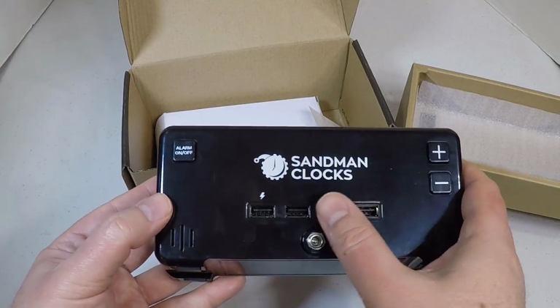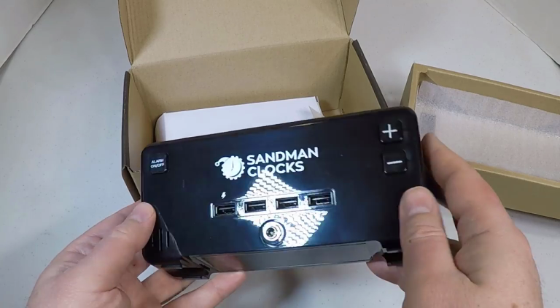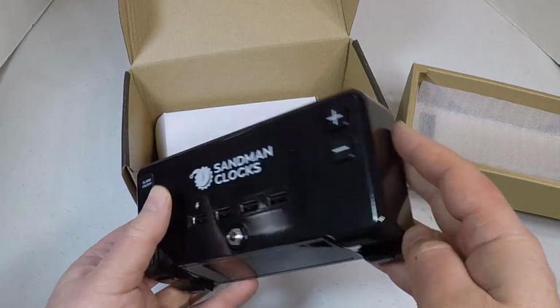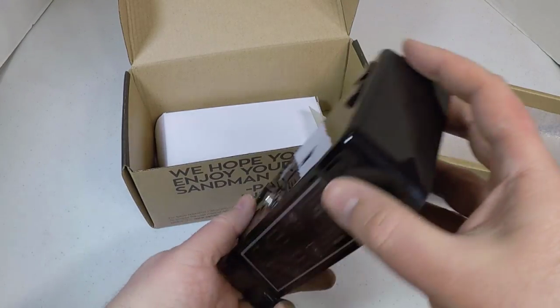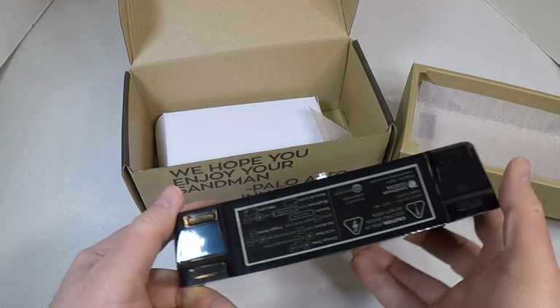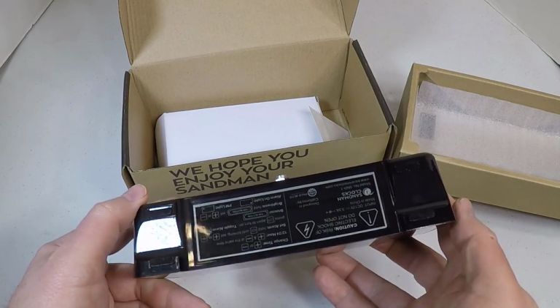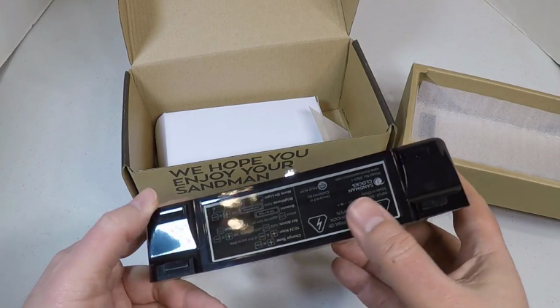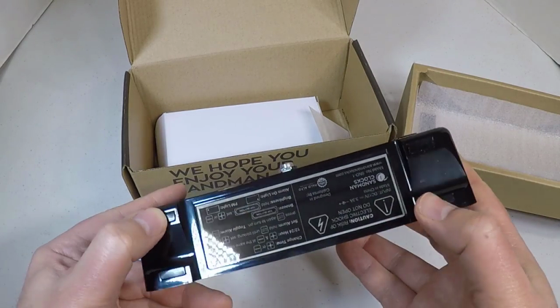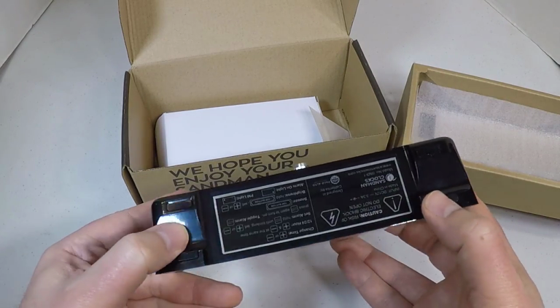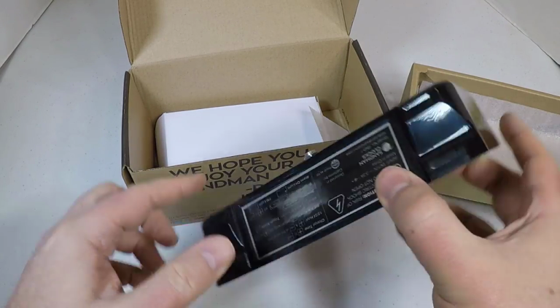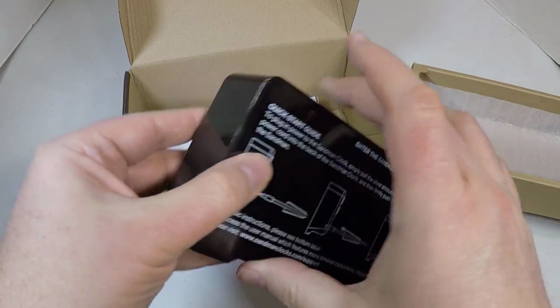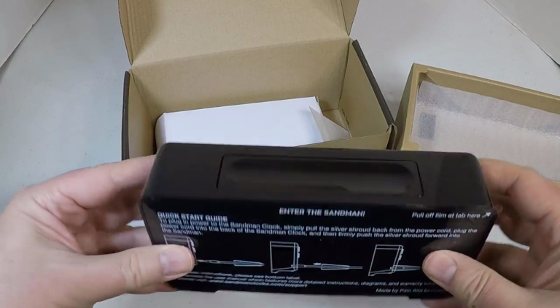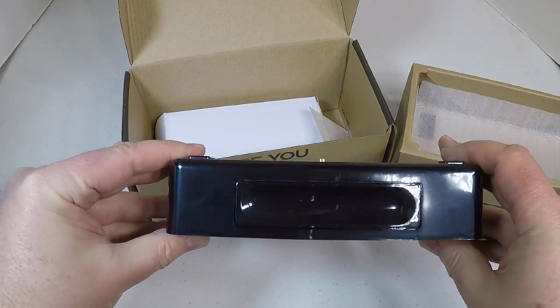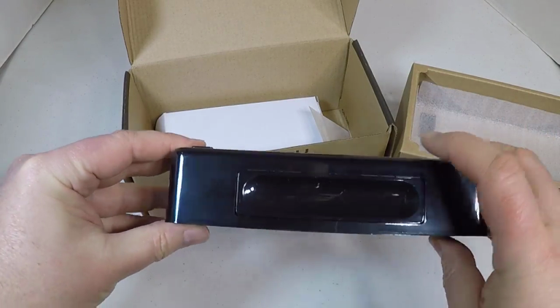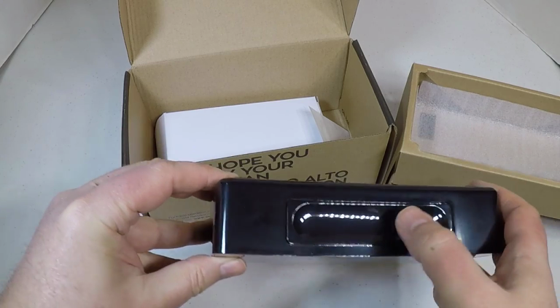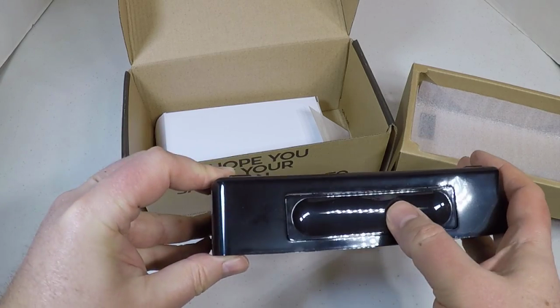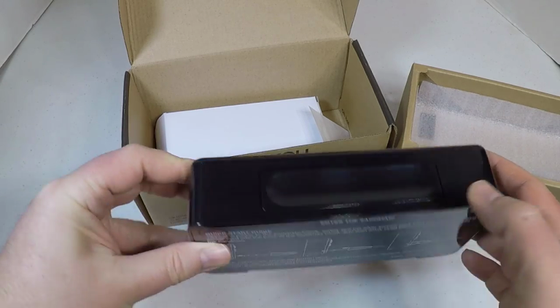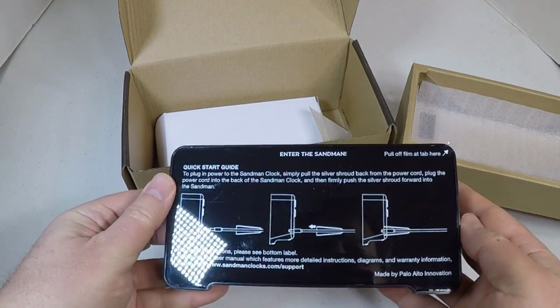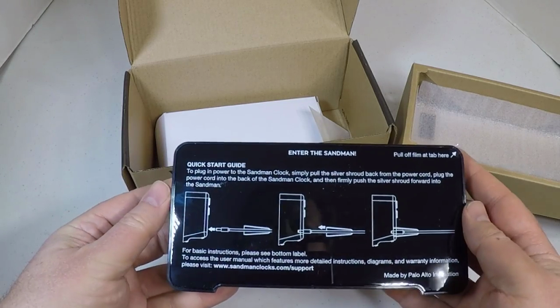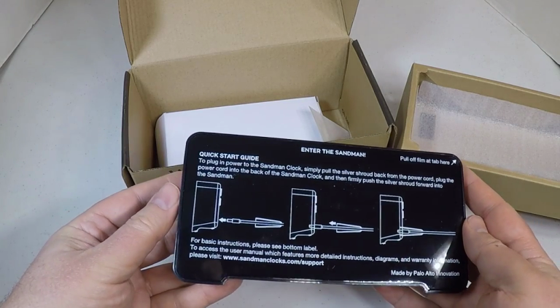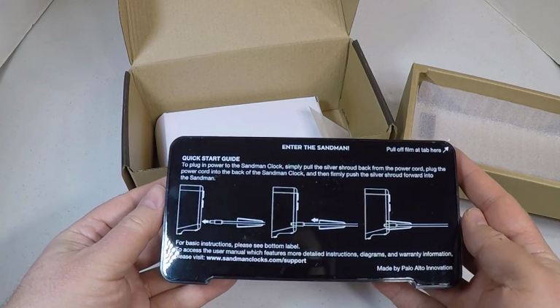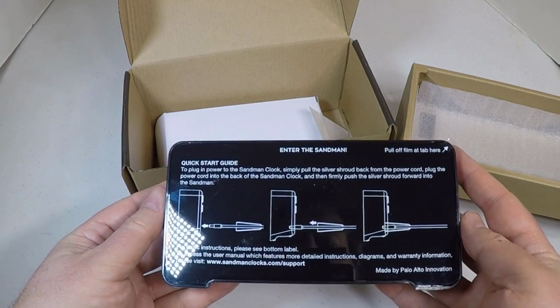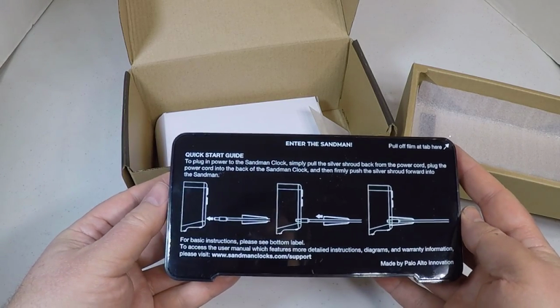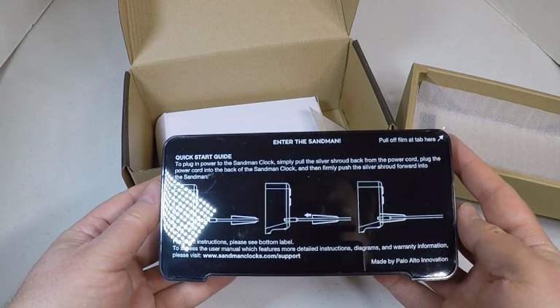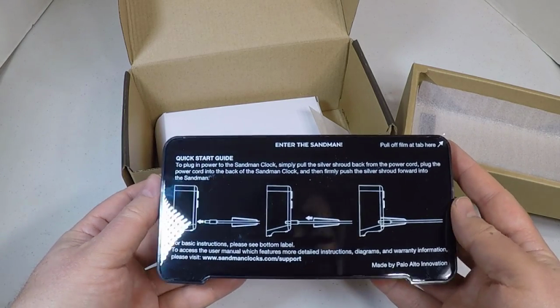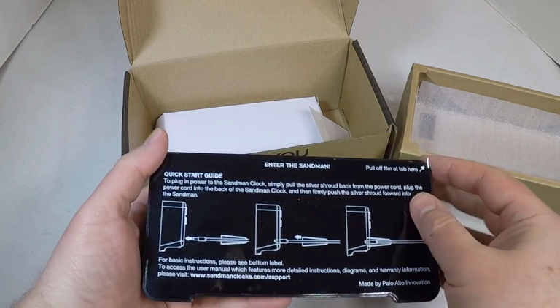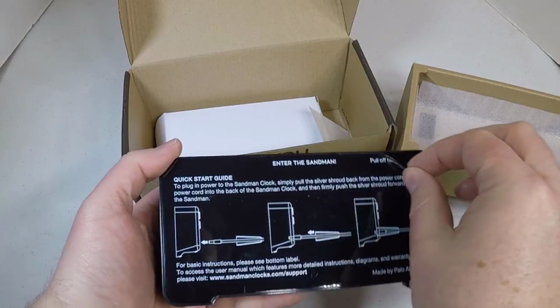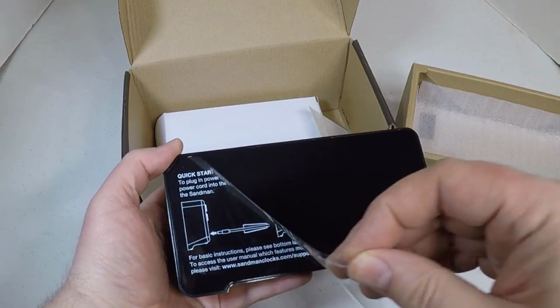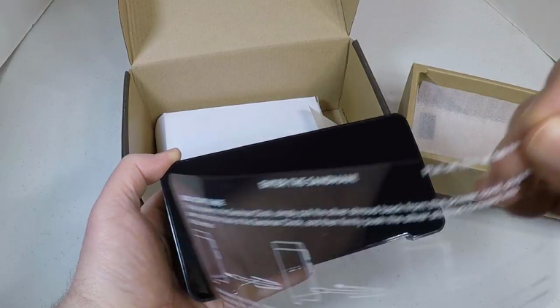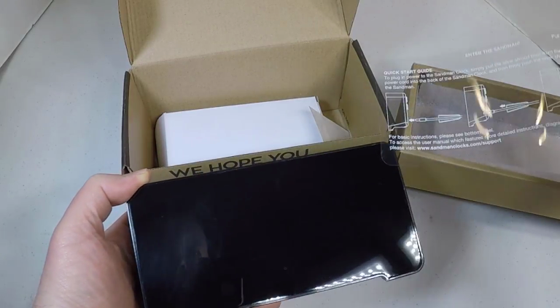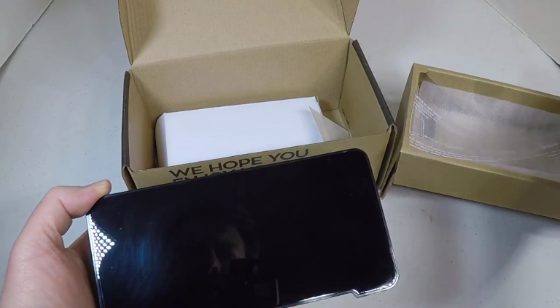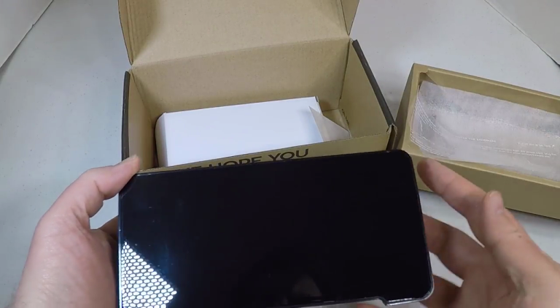It works on both 12-hour and 24-hour time modes, it's got a battery backup, a snooze button that's really easy to hit at the top, and of course you can charge all your devices with it. It's very handy.